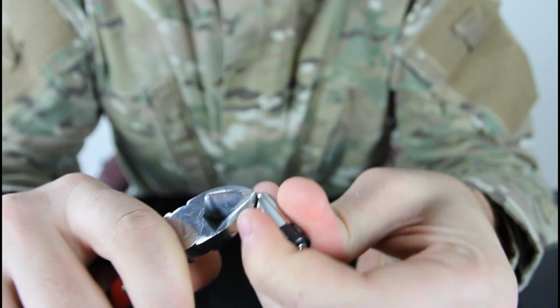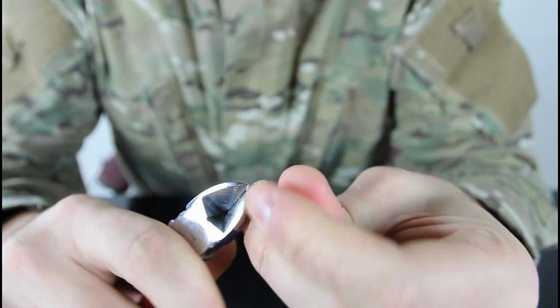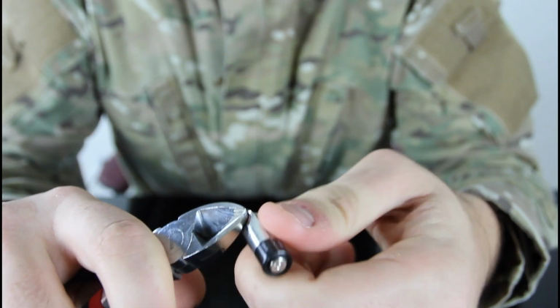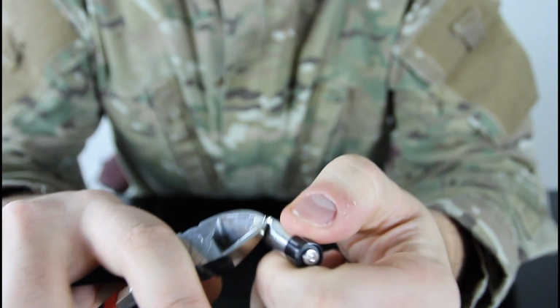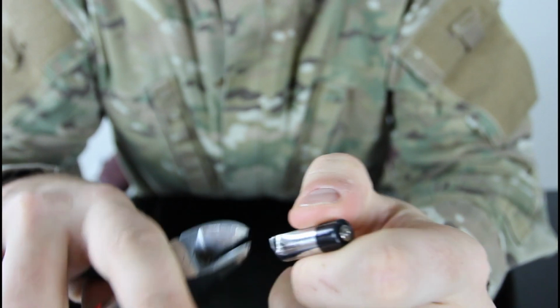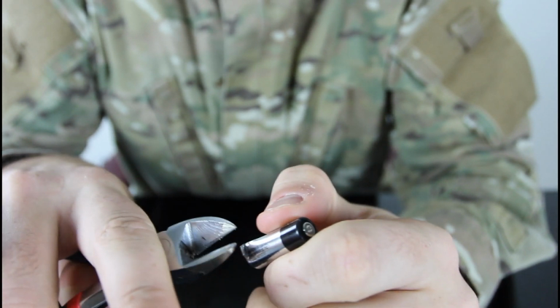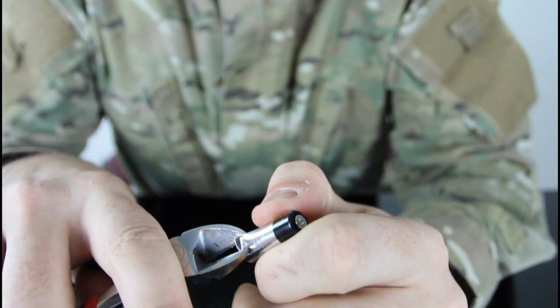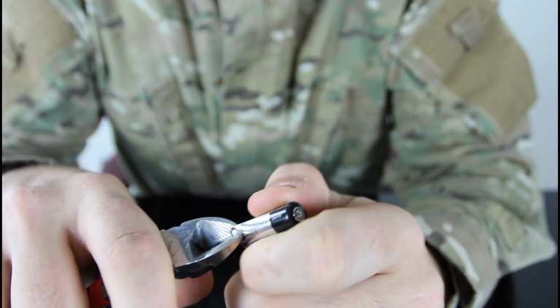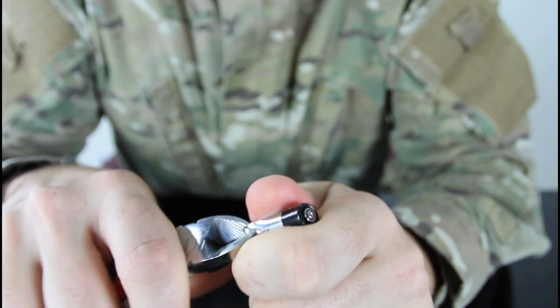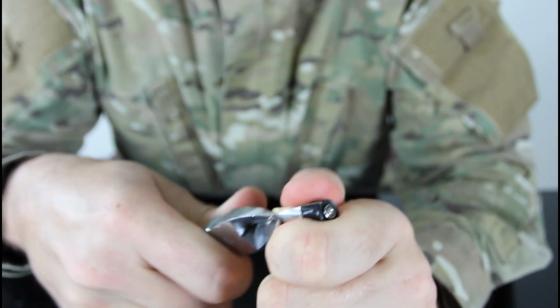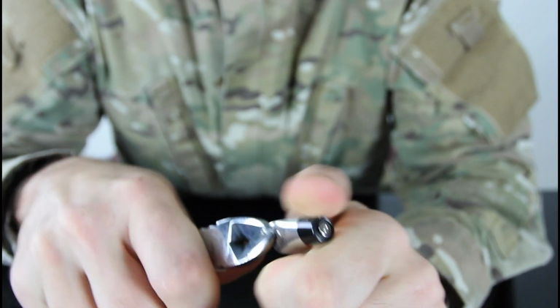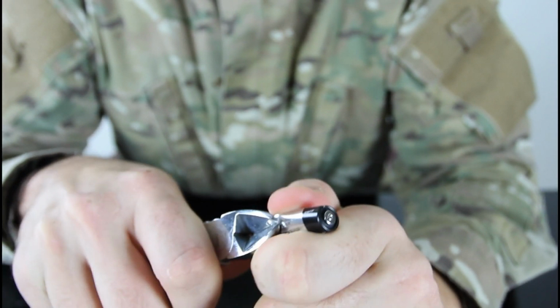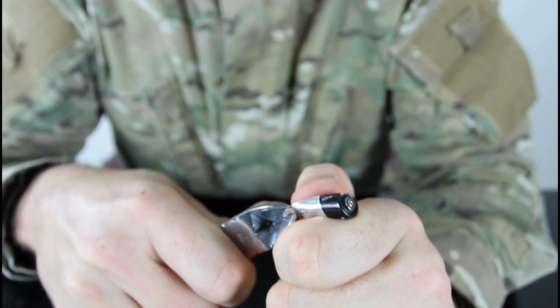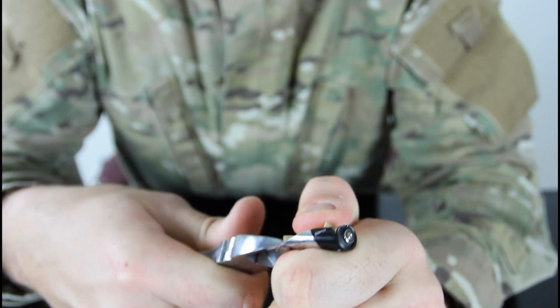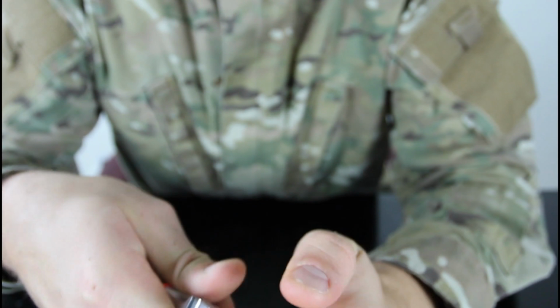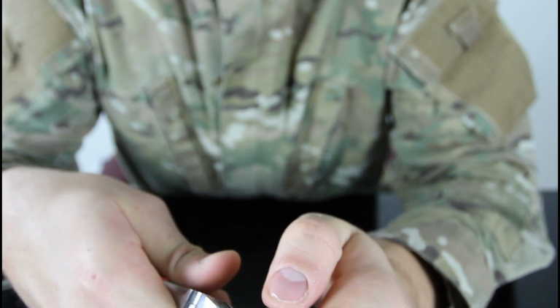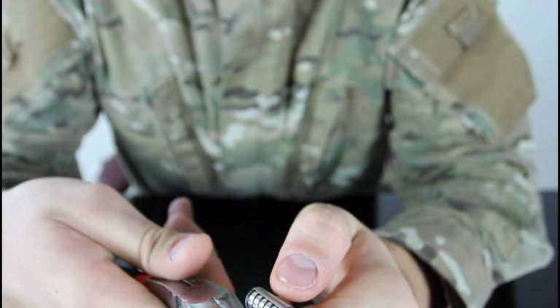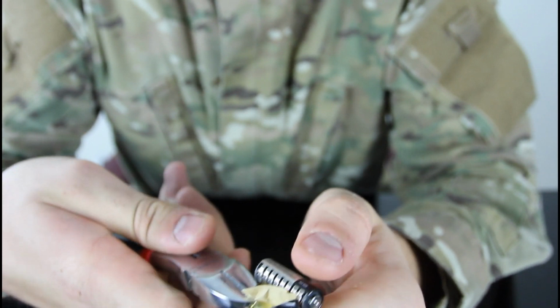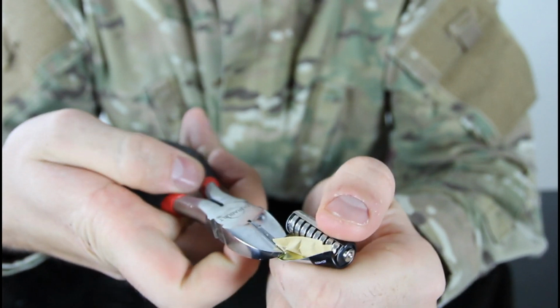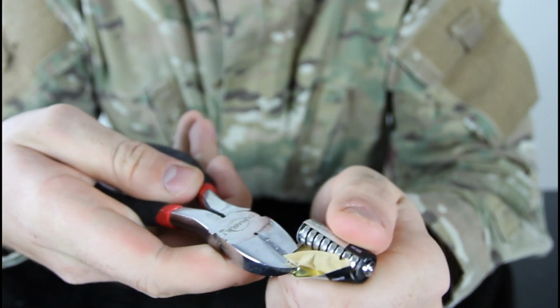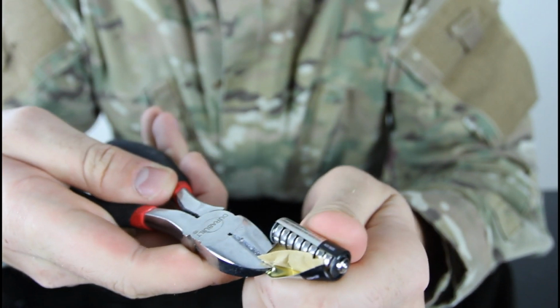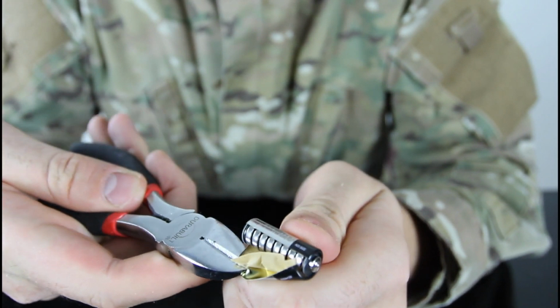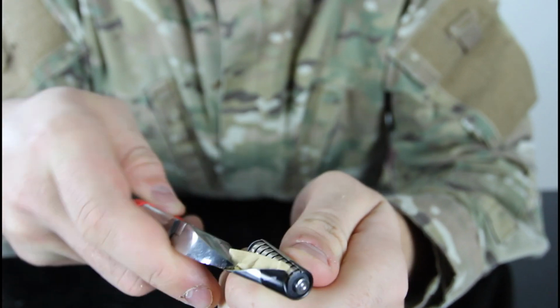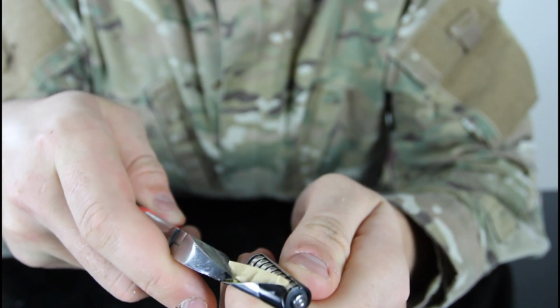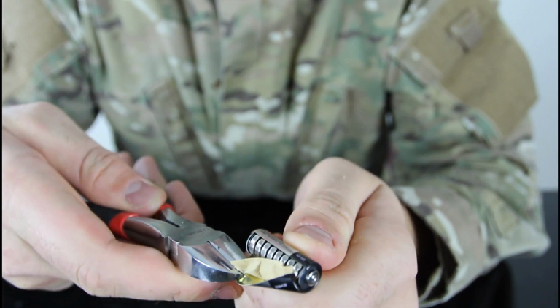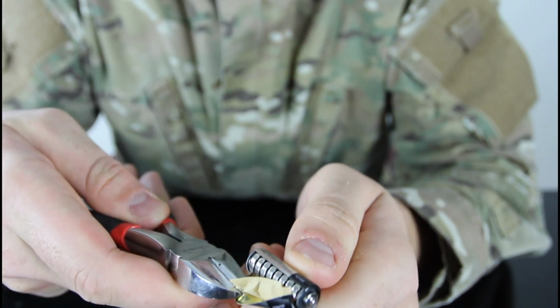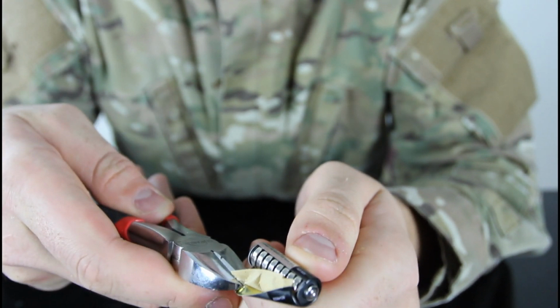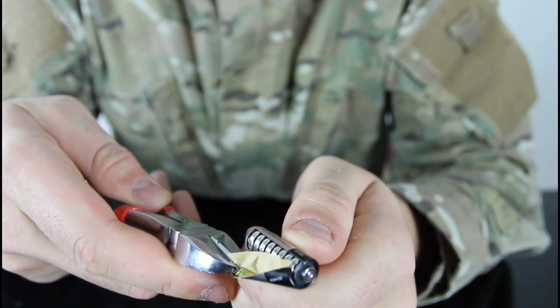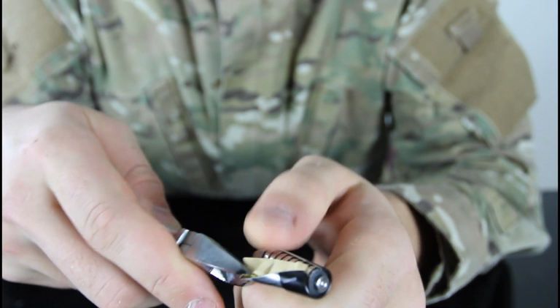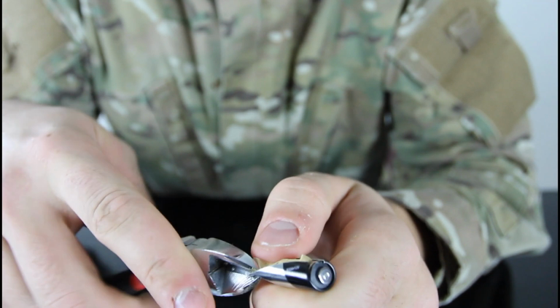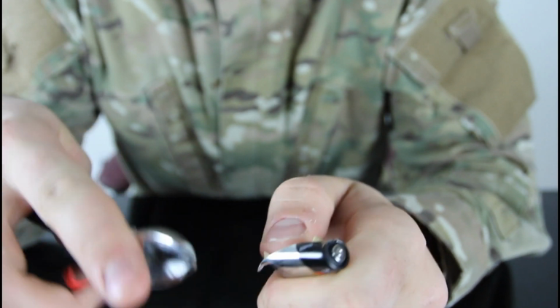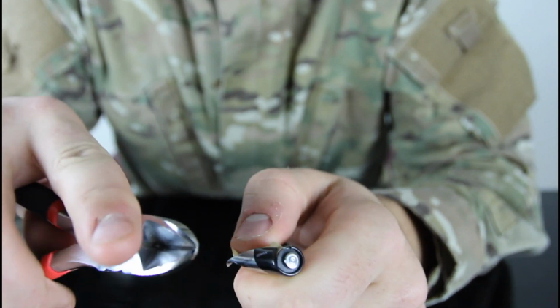Pull it like this. Grab and pull. And guess what we're gonna find — a bunch of smaller batteries. They're called cell batteries.